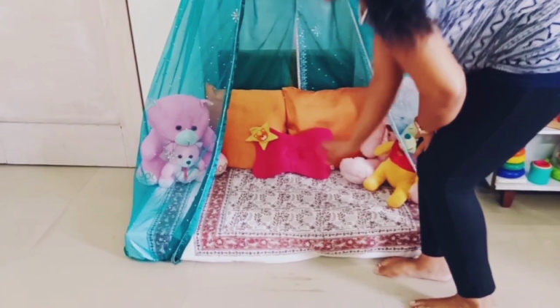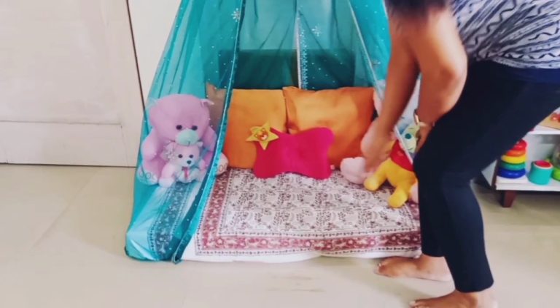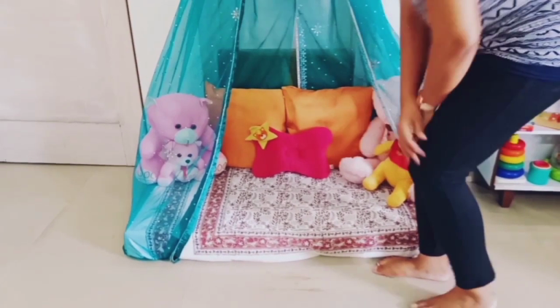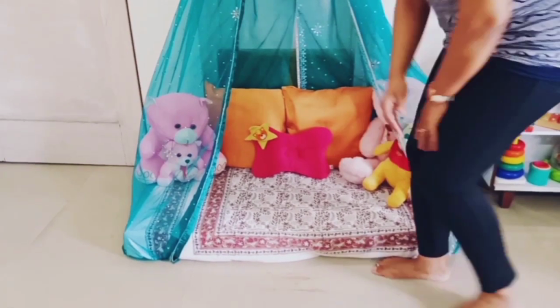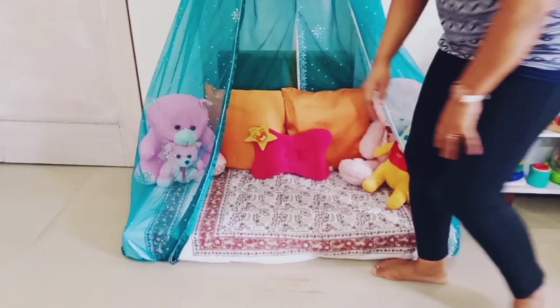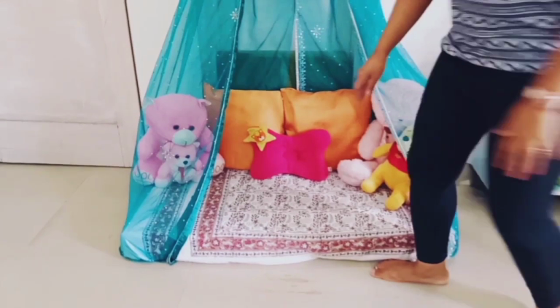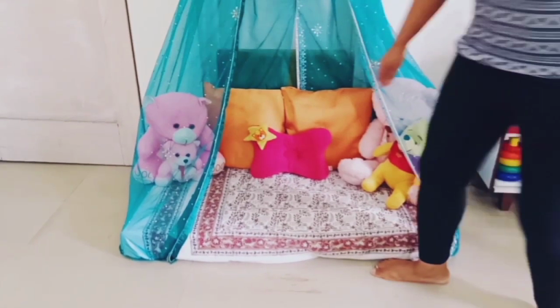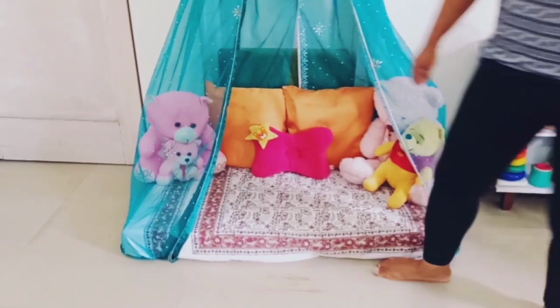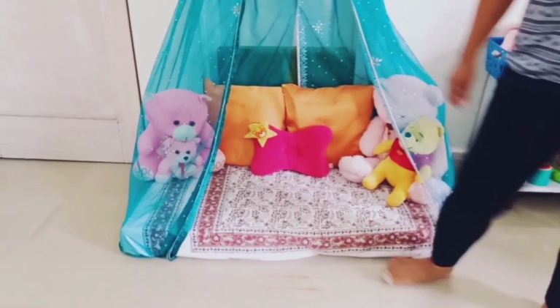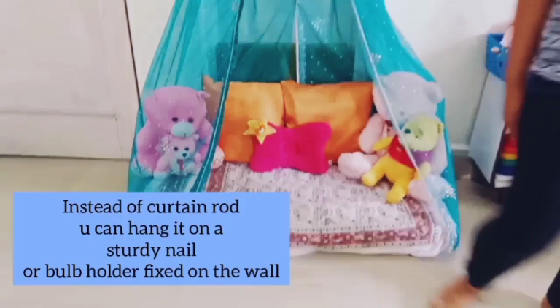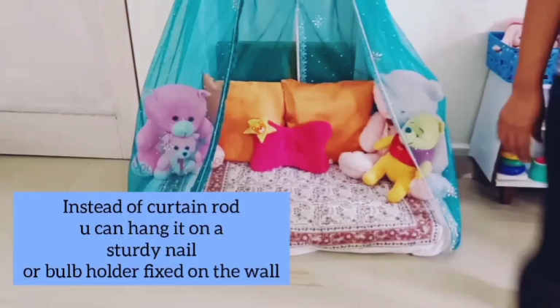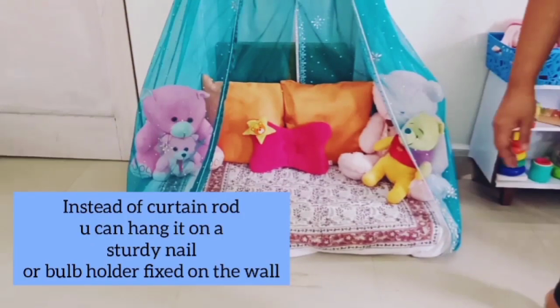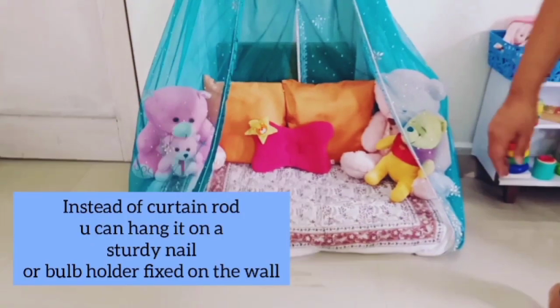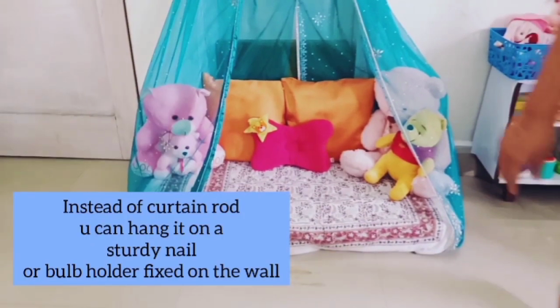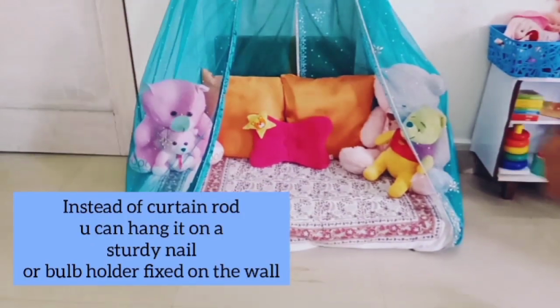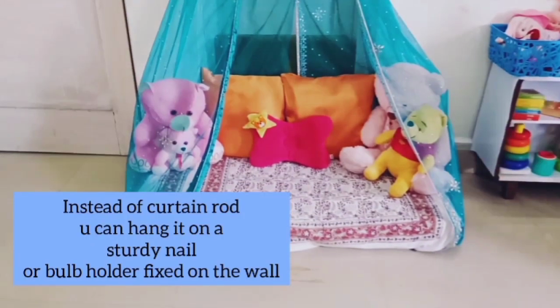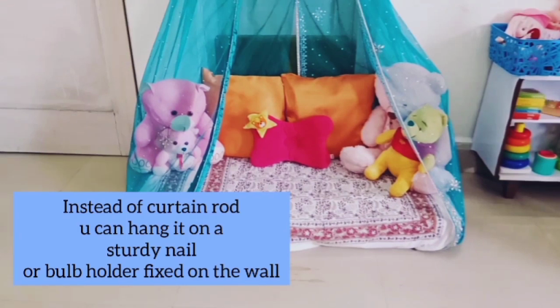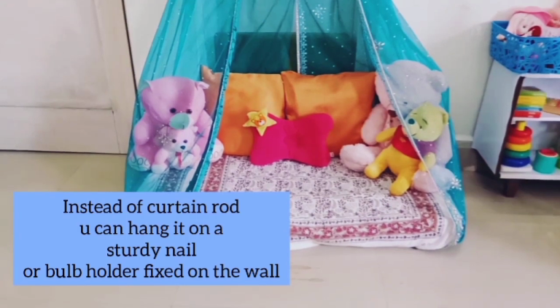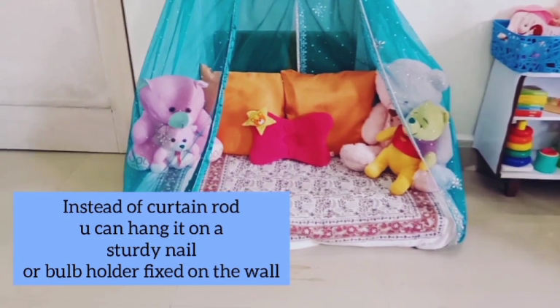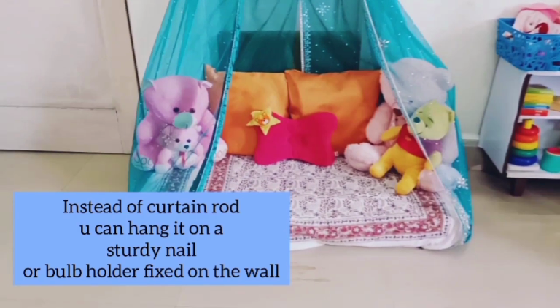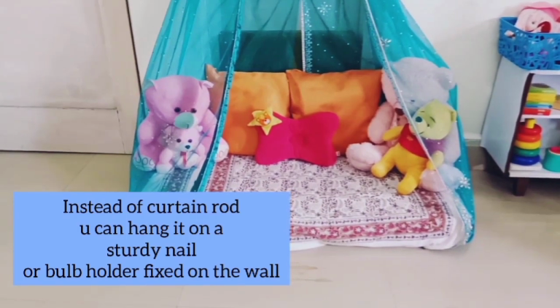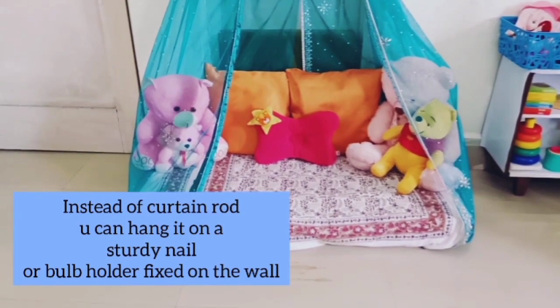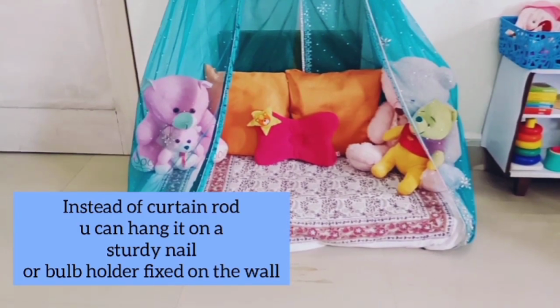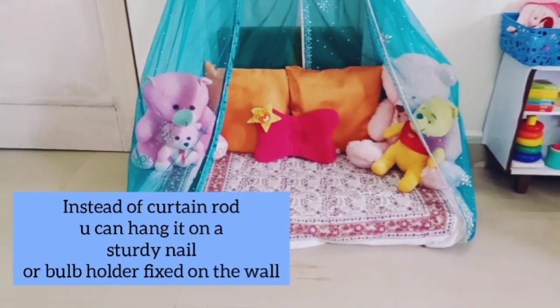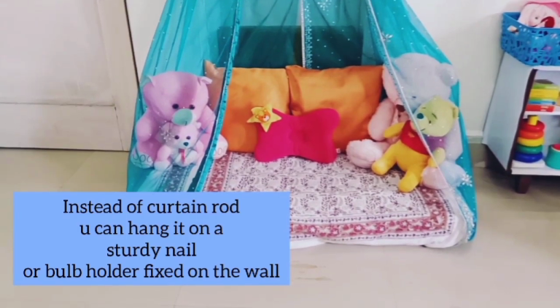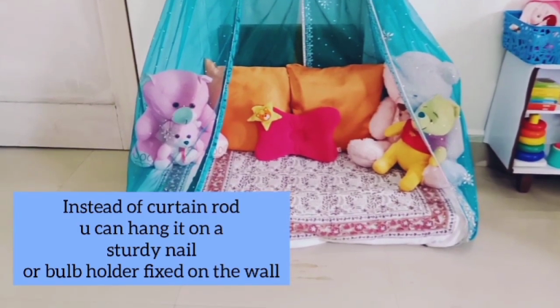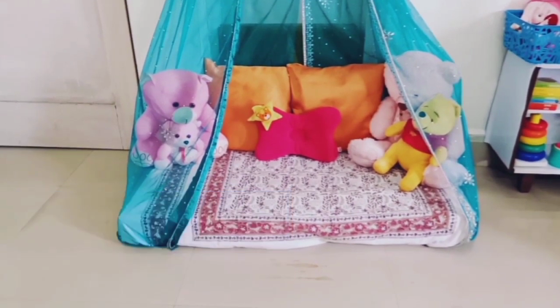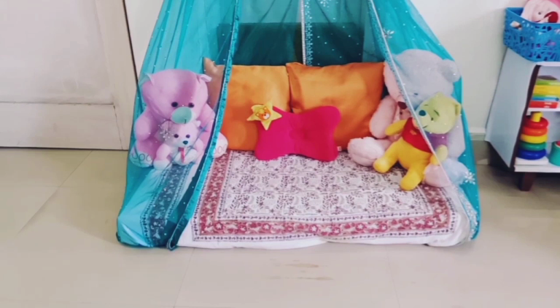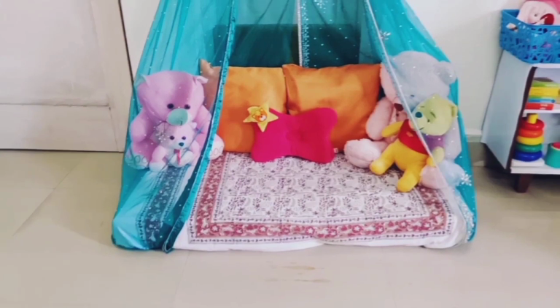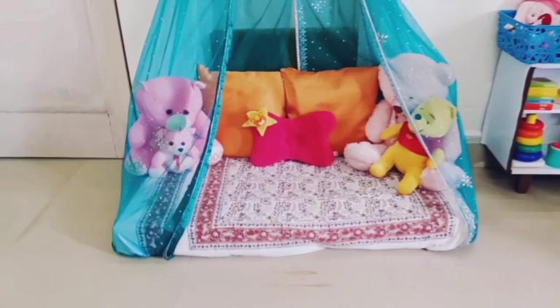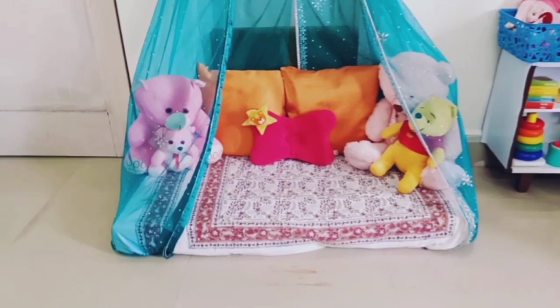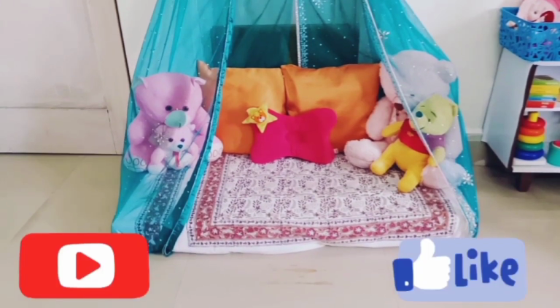I've hung this tent over the door area, but if you want to use it somewhere else, you can also hang it on a sturdy nail or near the bulb area on a particular wall — you can use it there as well.